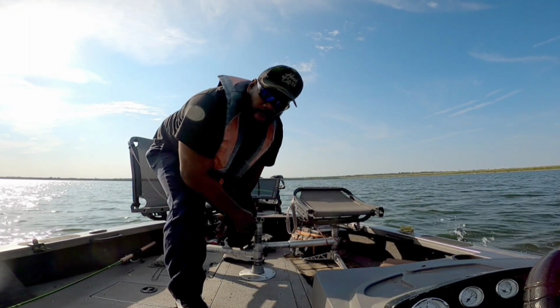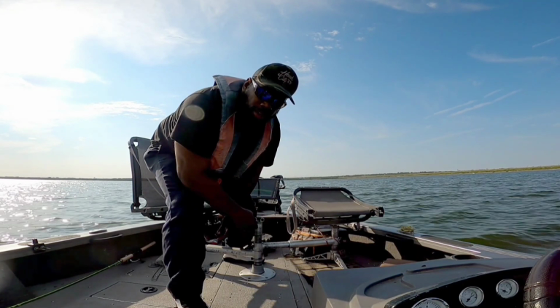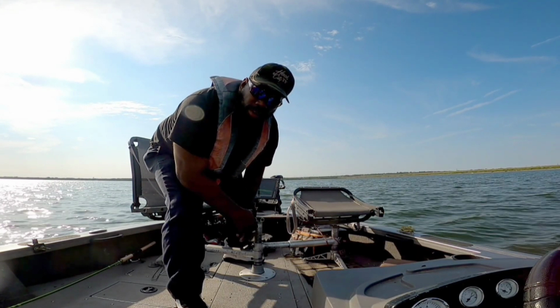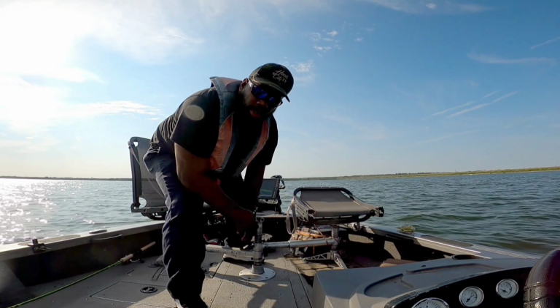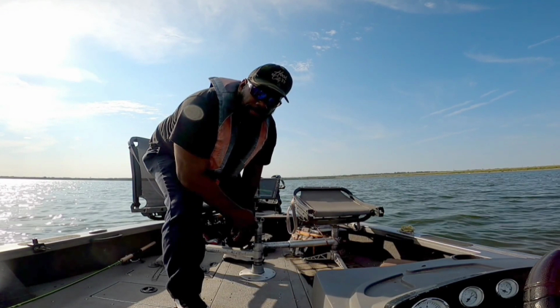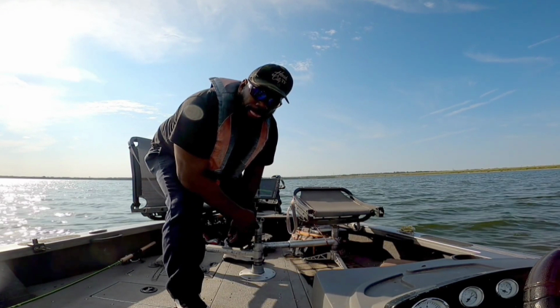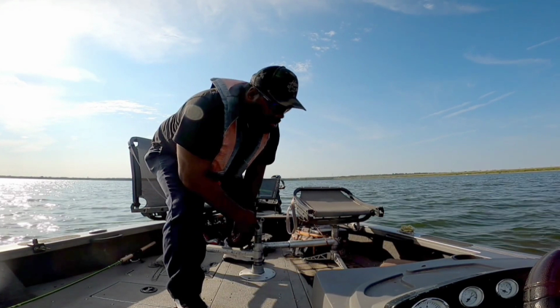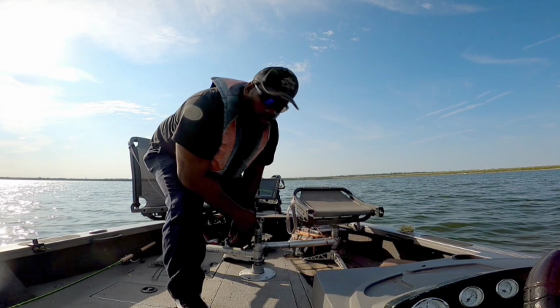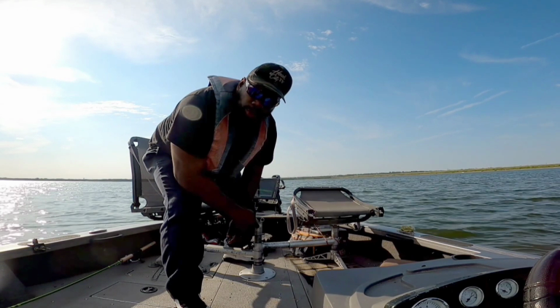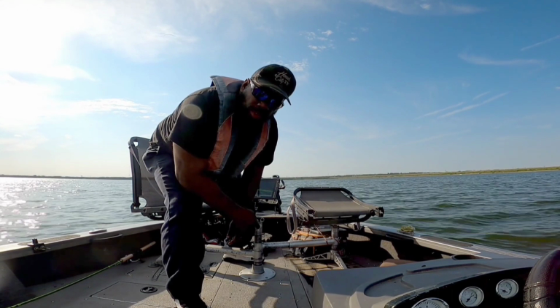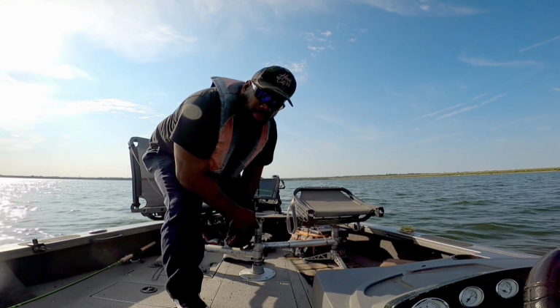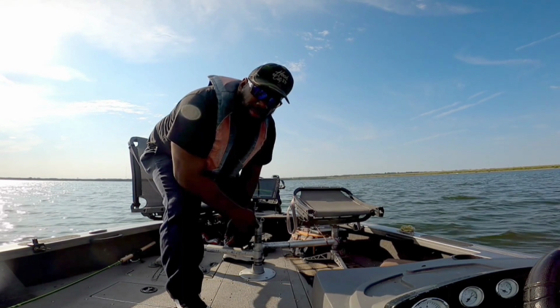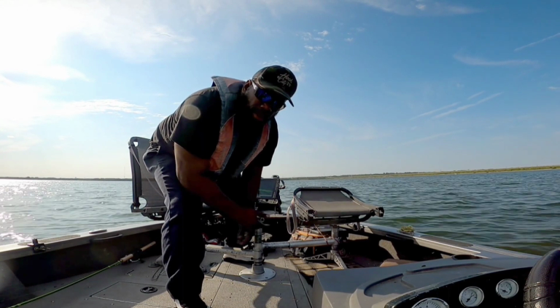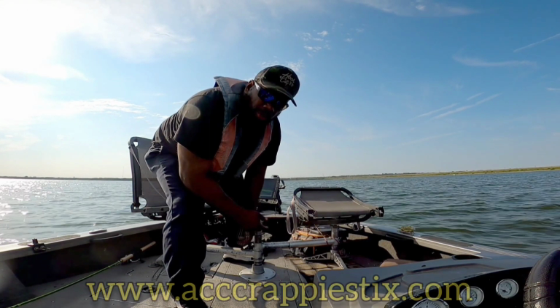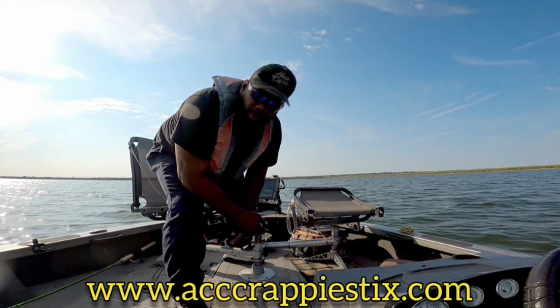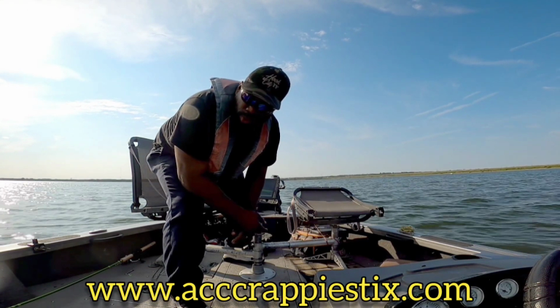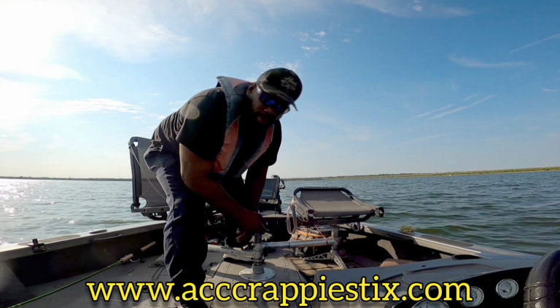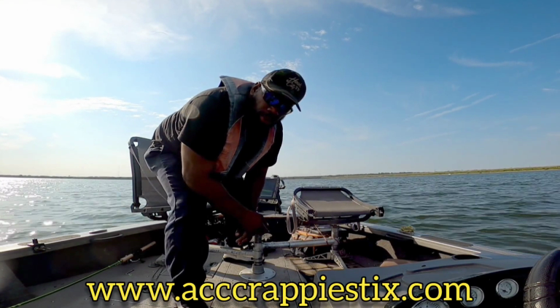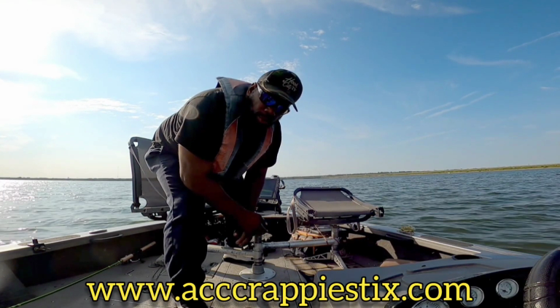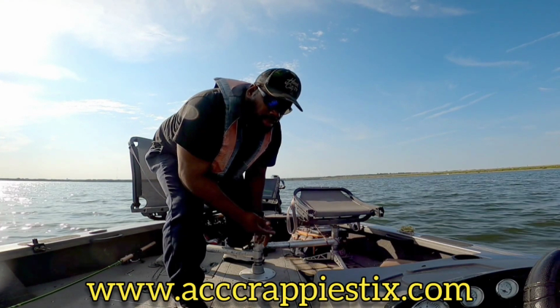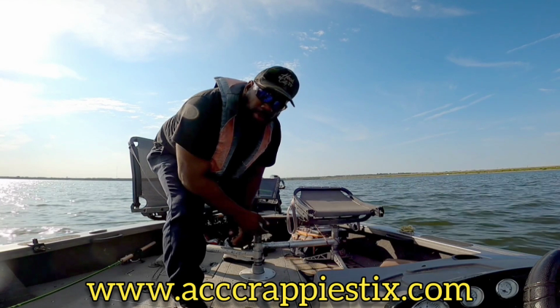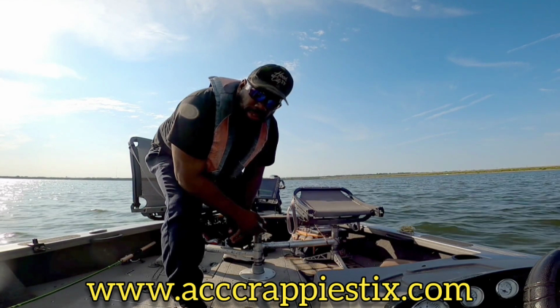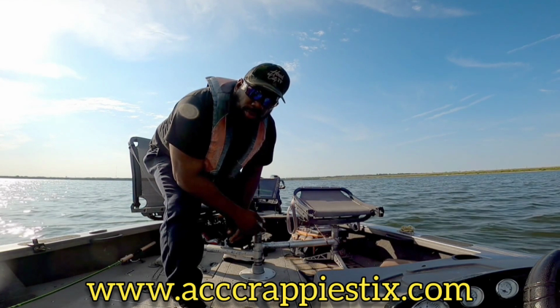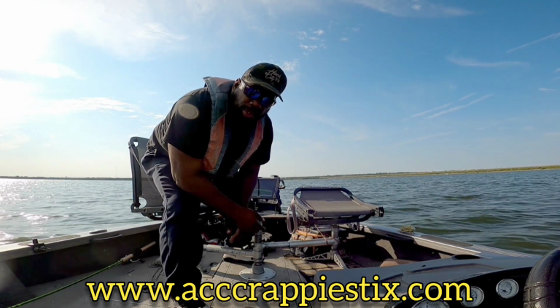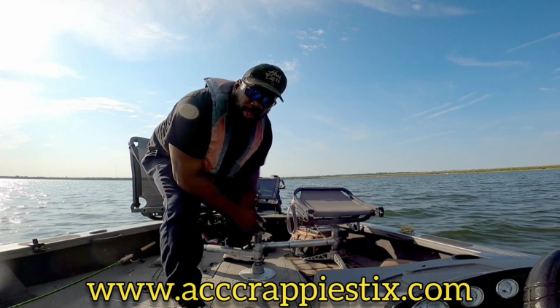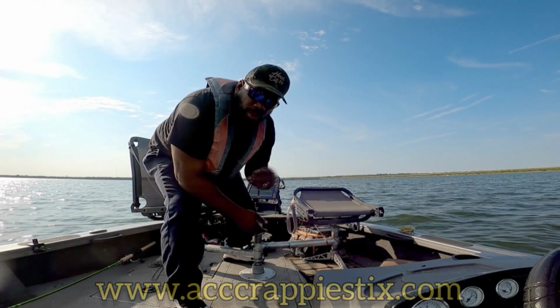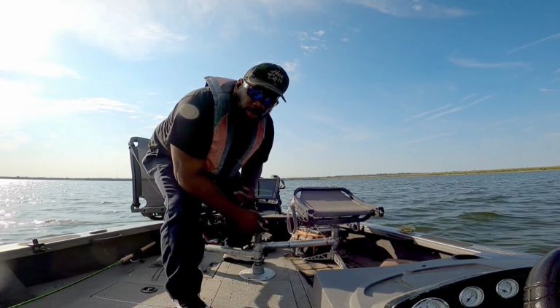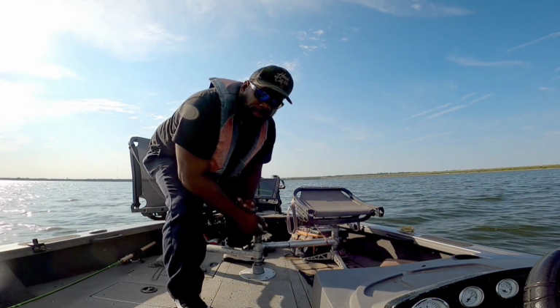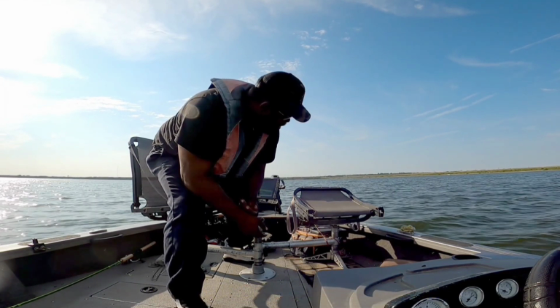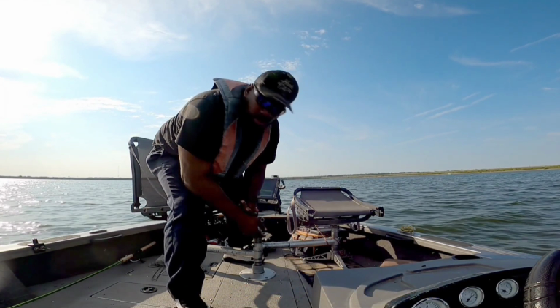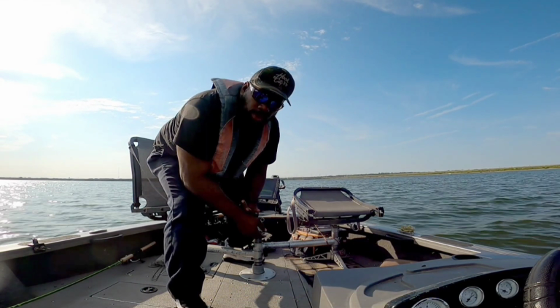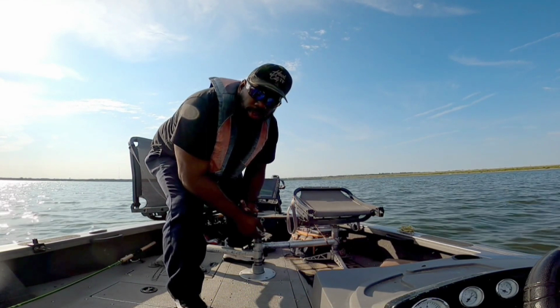Back out here again, man. Just wanting to pitch with my six foot six — might do a little bit of twelve footing, I don't know. ACC property sticks, y'all know what time it is, man. Go get you one. Let's see what else we can do.